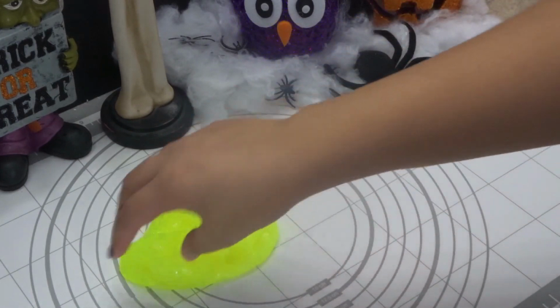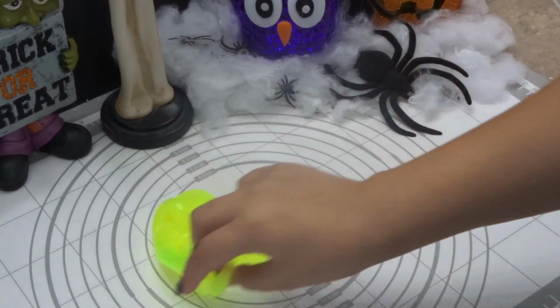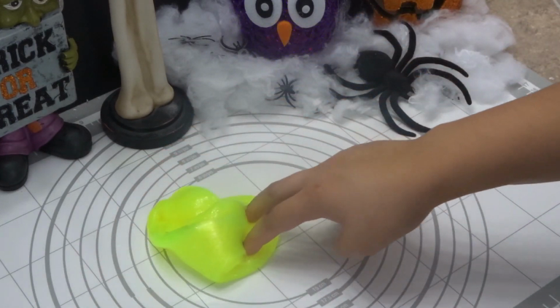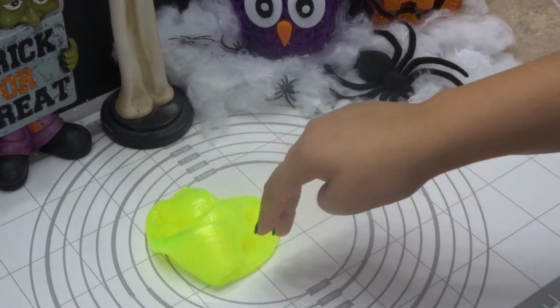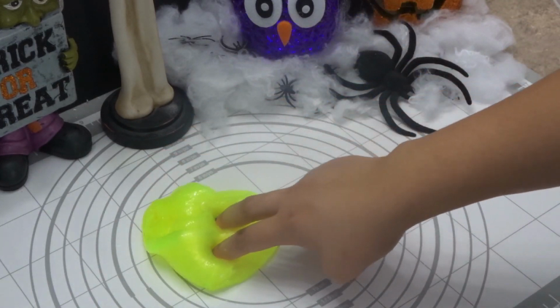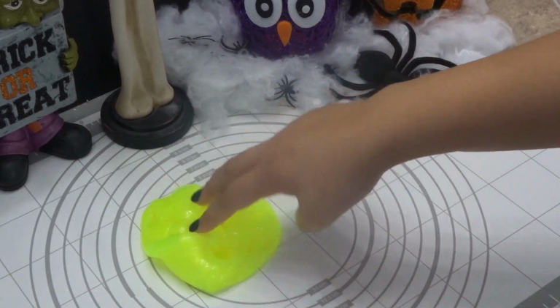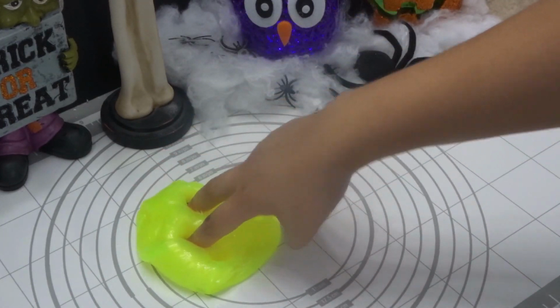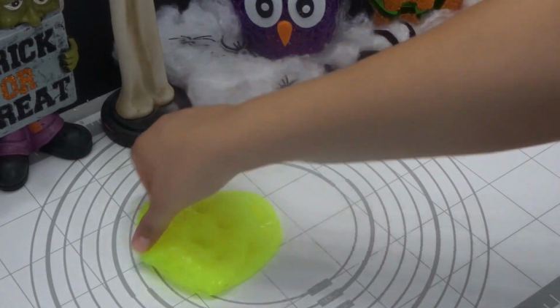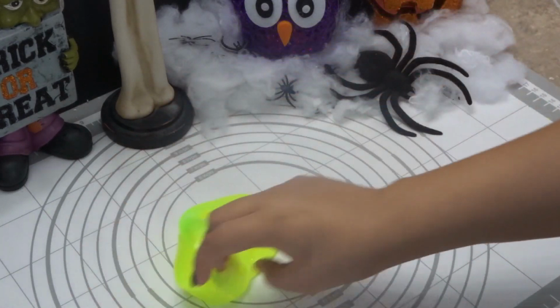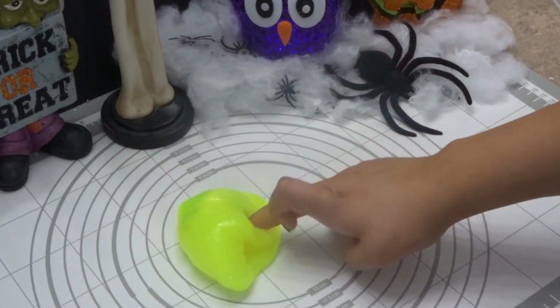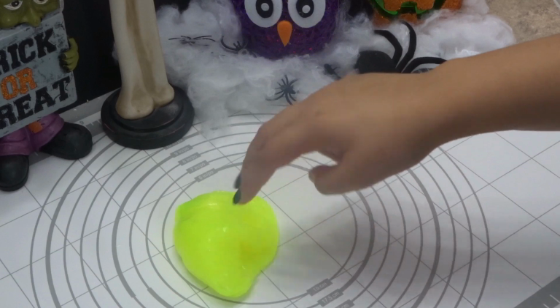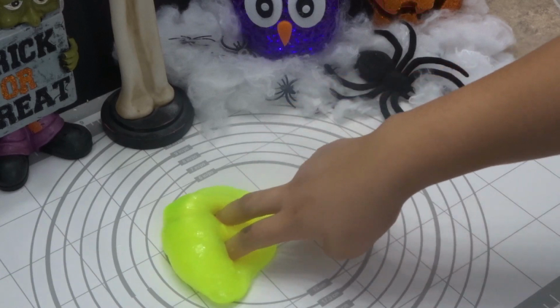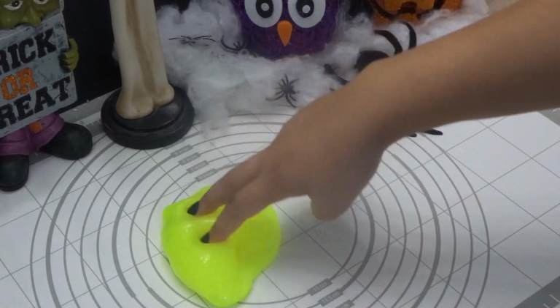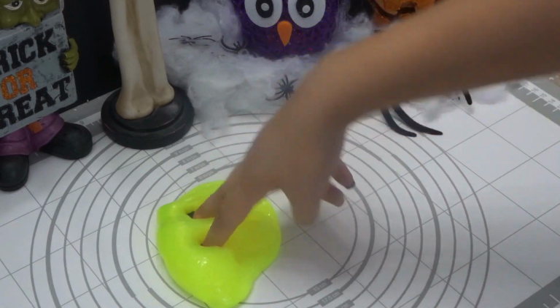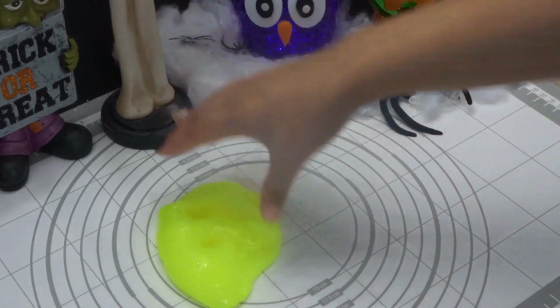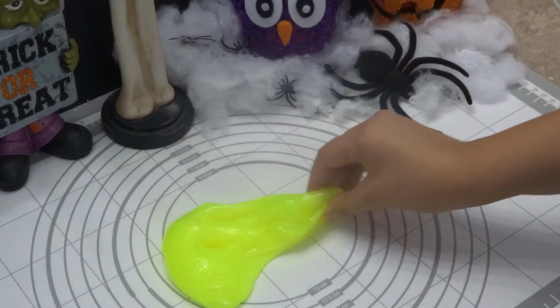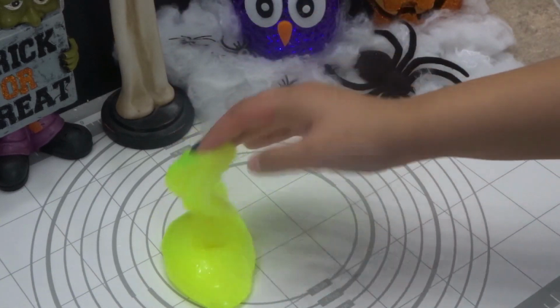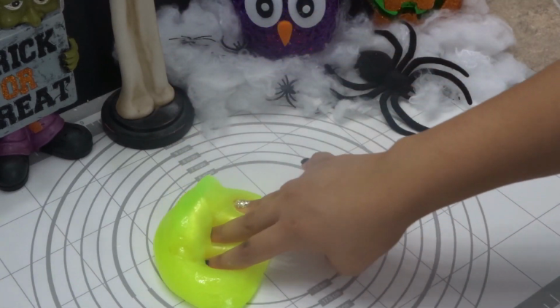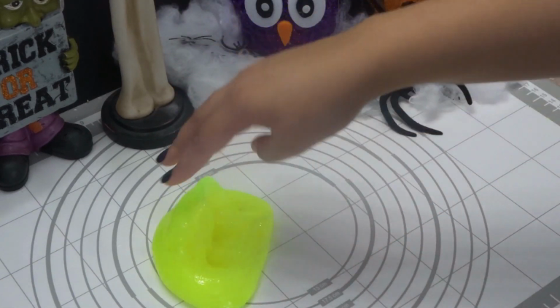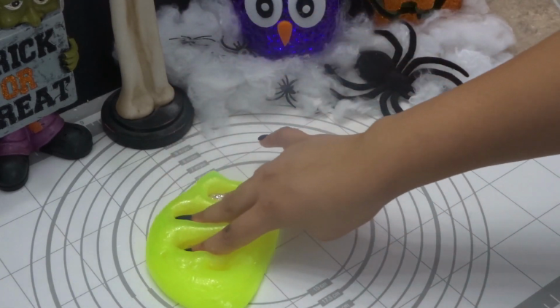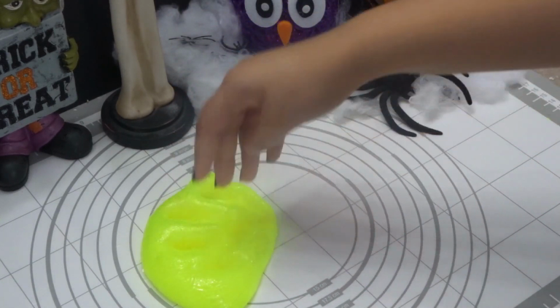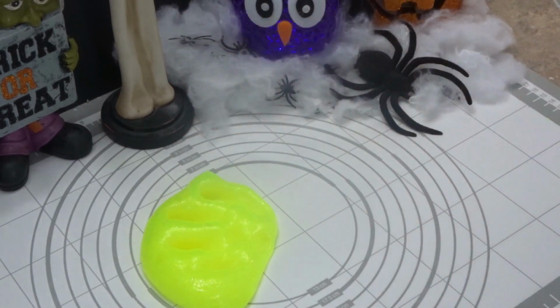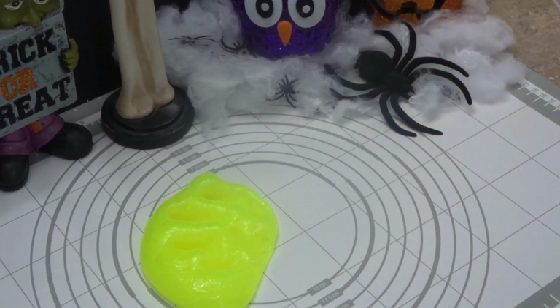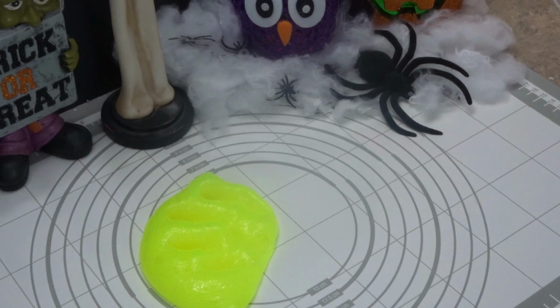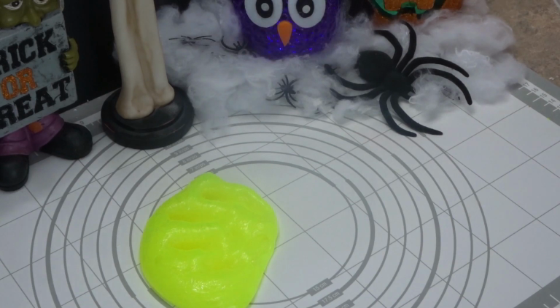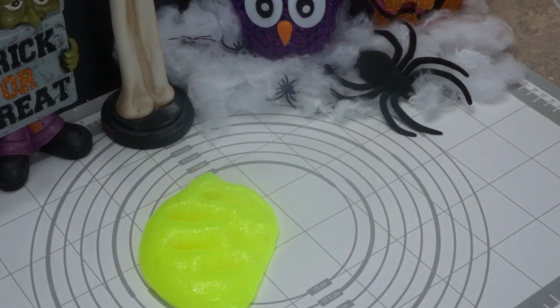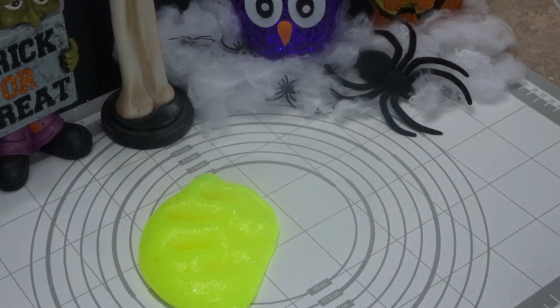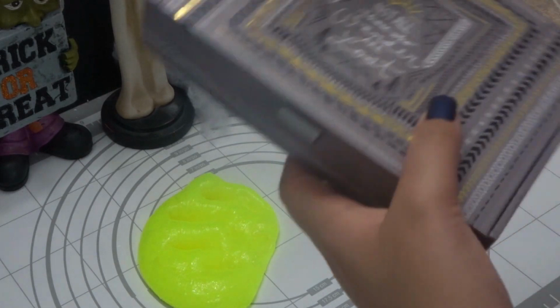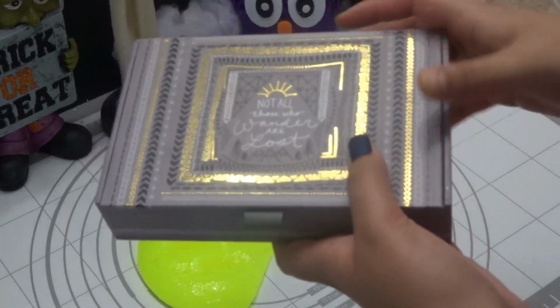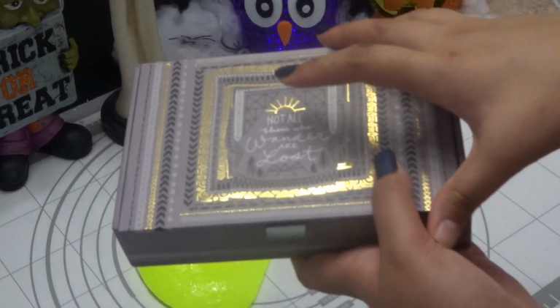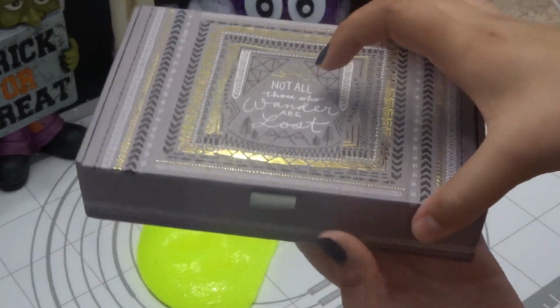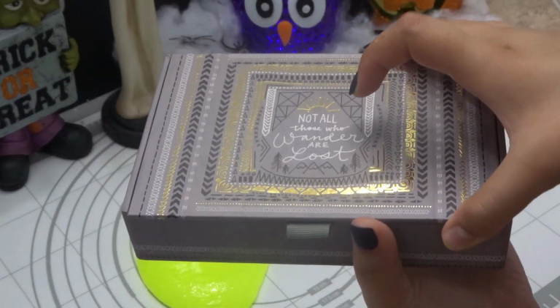I hope you guys enjoyed. Don't forget to comment, like, and subscribe to become an official minion. Don't forget to hit that bell to join the Slimey Minion family notification squad. And now it's time for the question of the day — we have our question box.